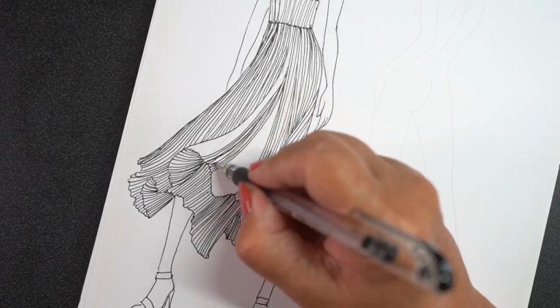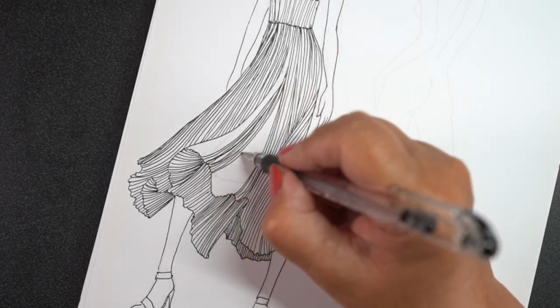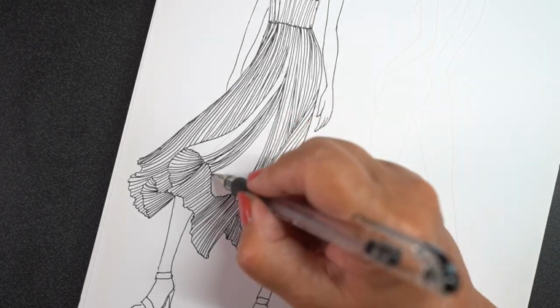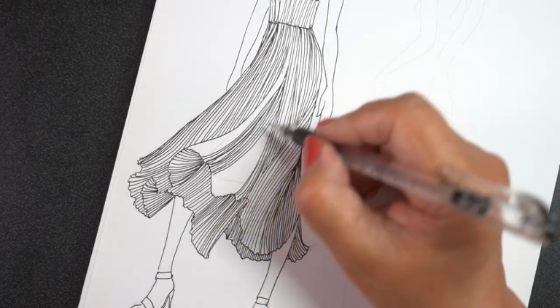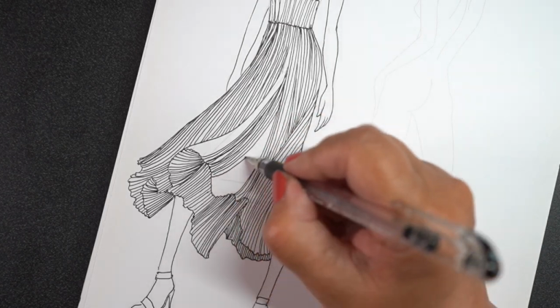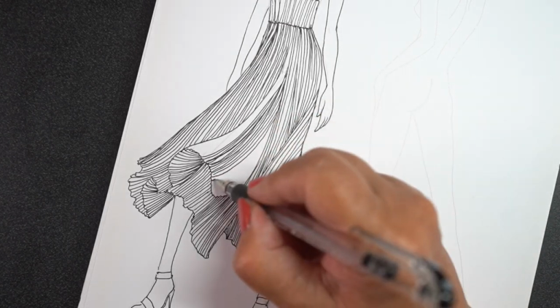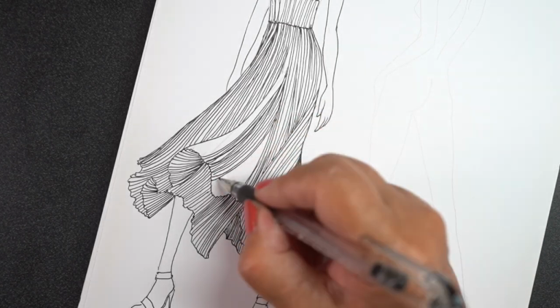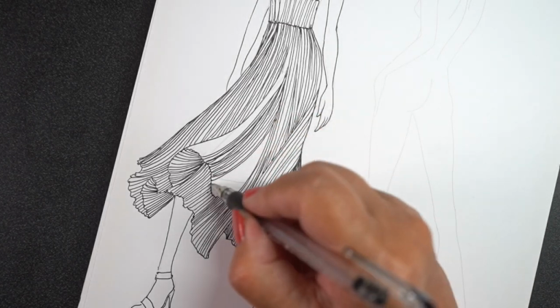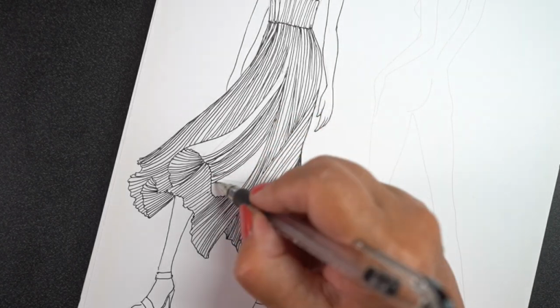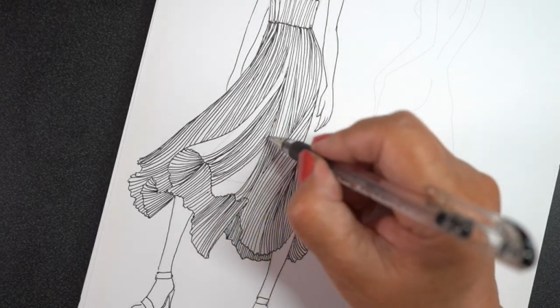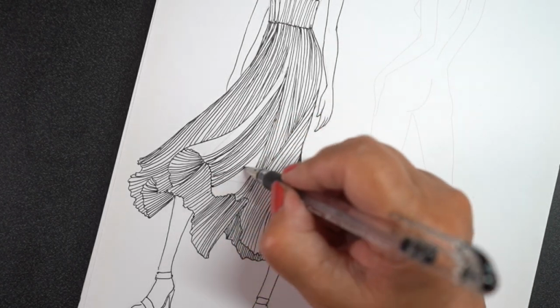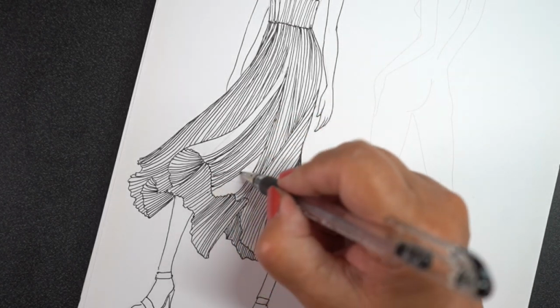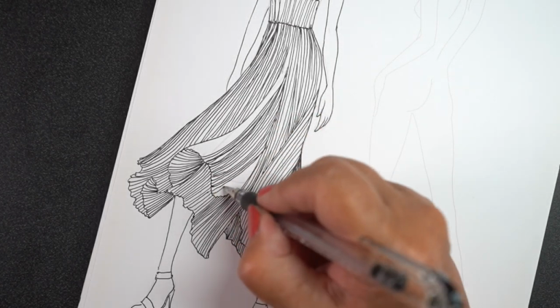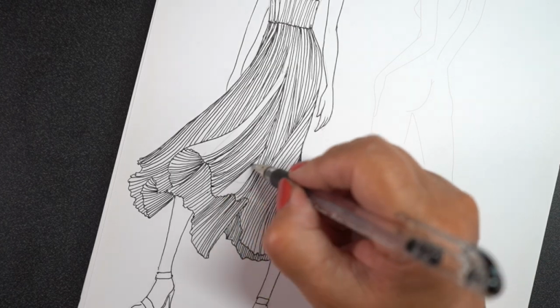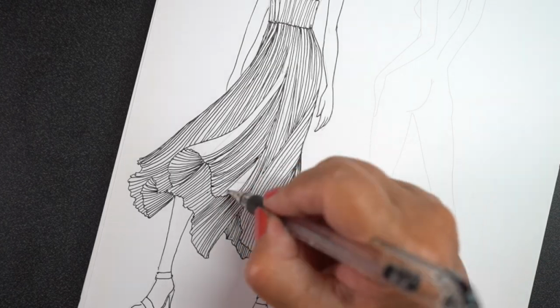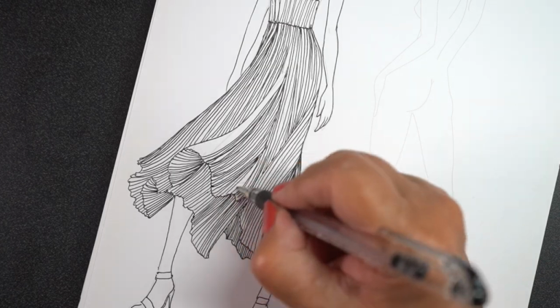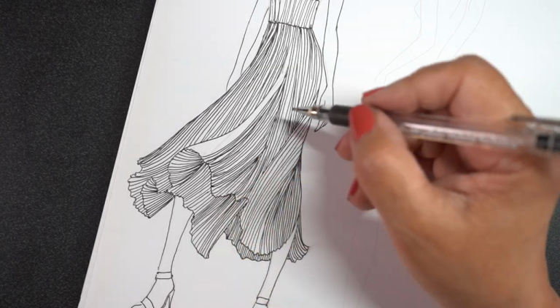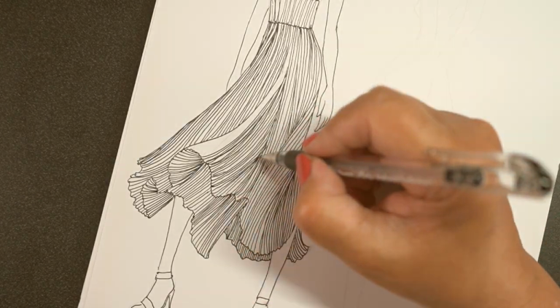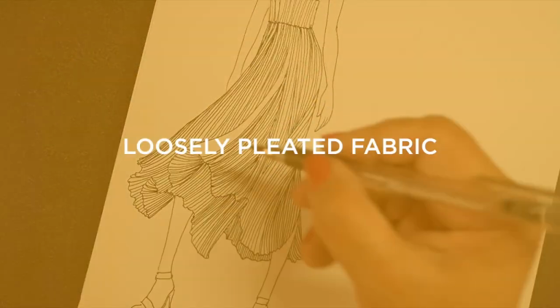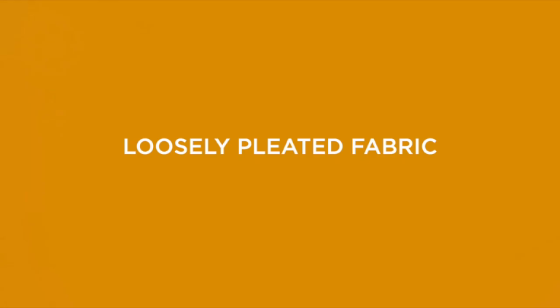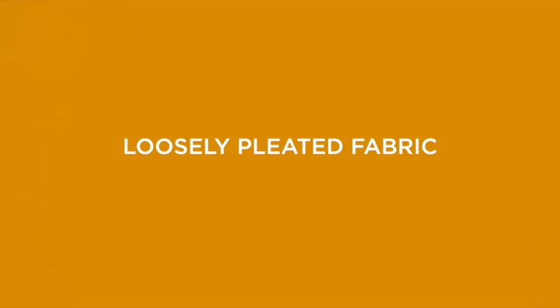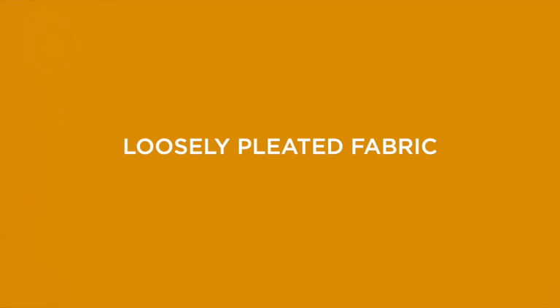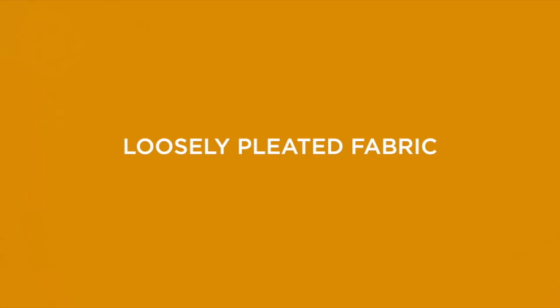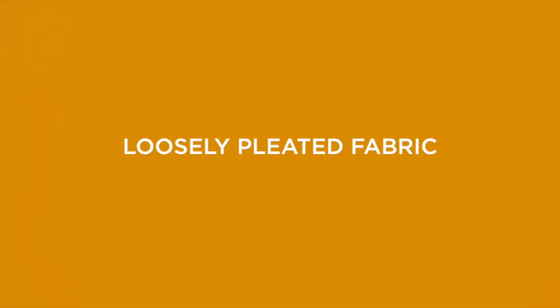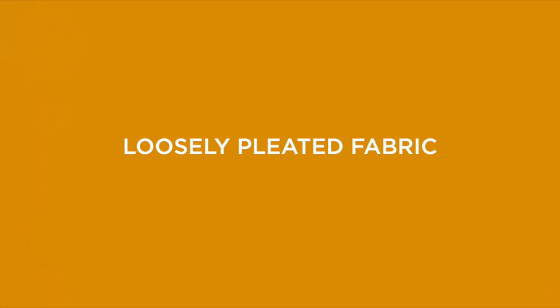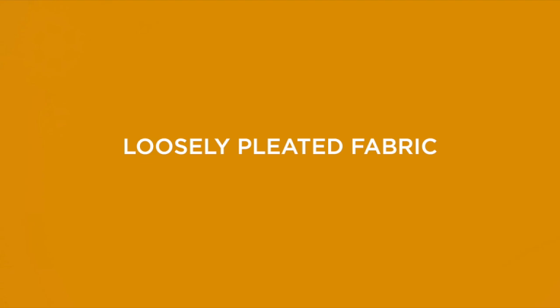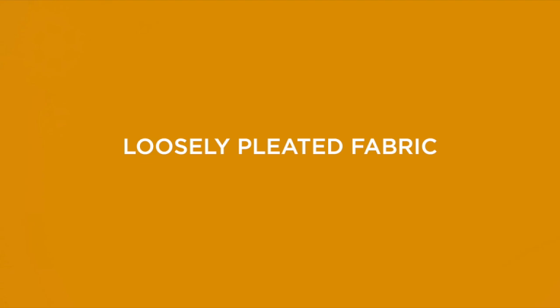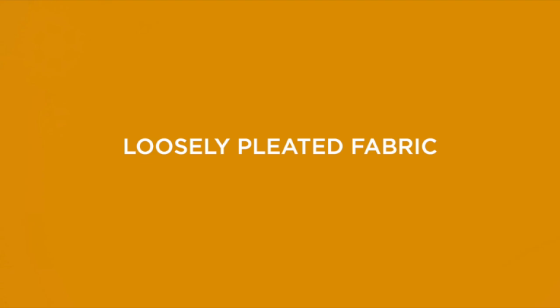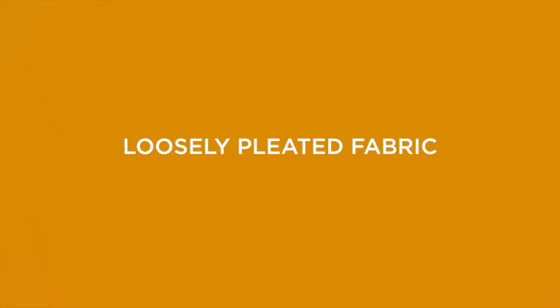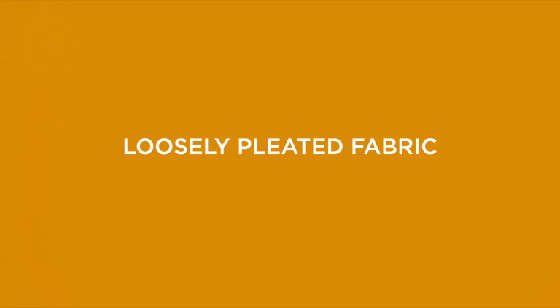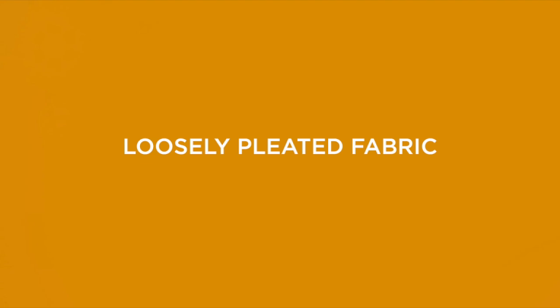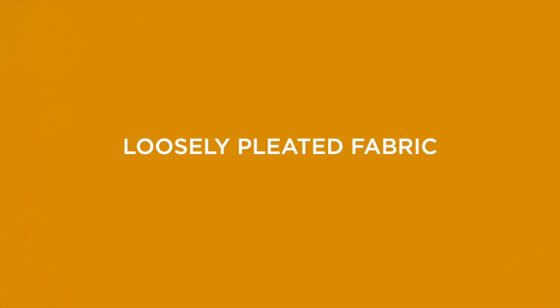To create something like this, you don't have to understand a whole lot about motion. I would recommend Googling a dress blowing in the wind so you can see a picture of how that flow goes. You could also do this in other mediums and create pencil lines that go down the dress.